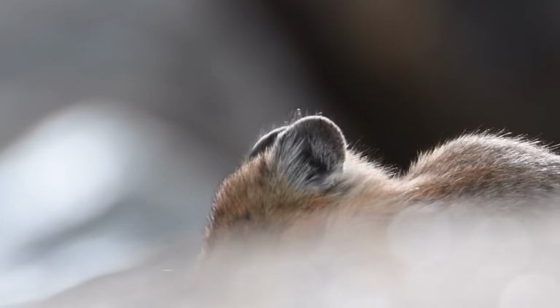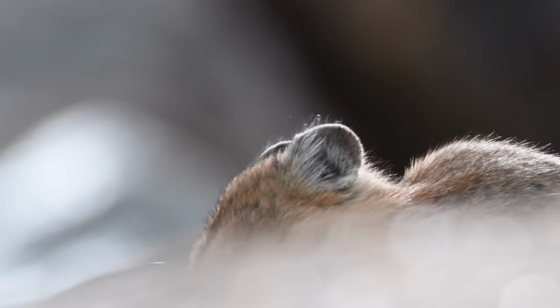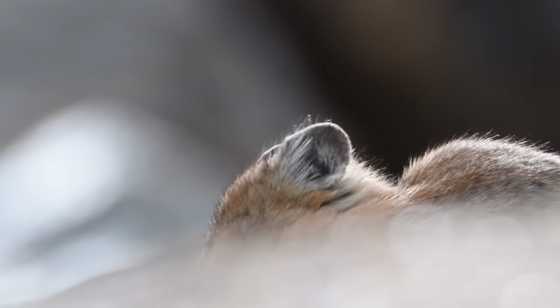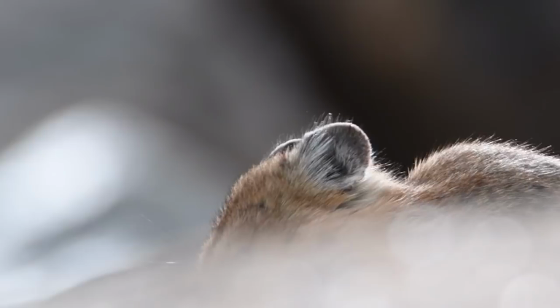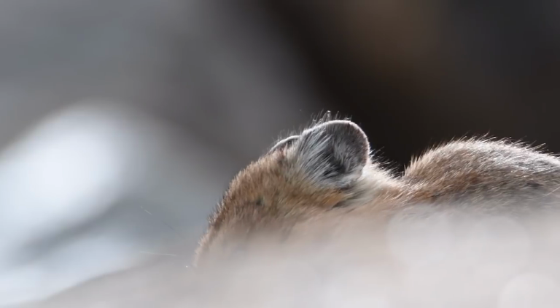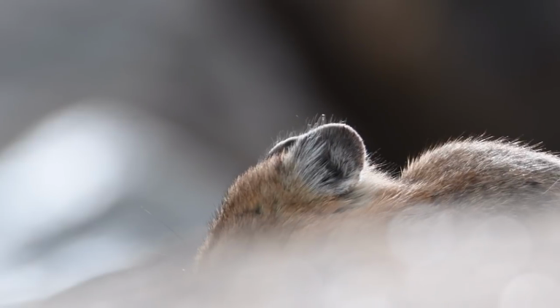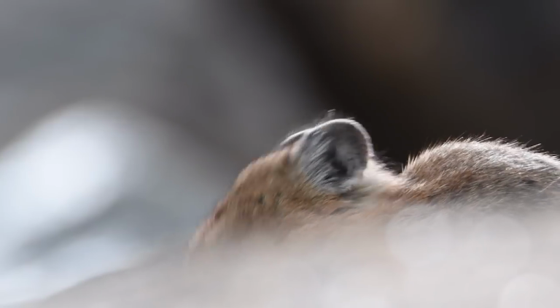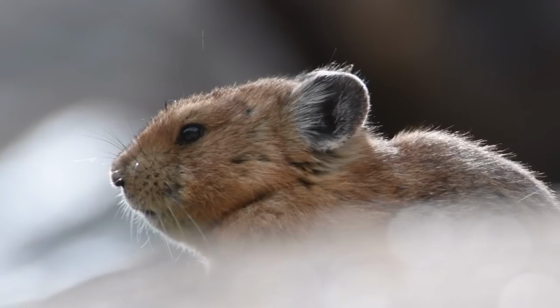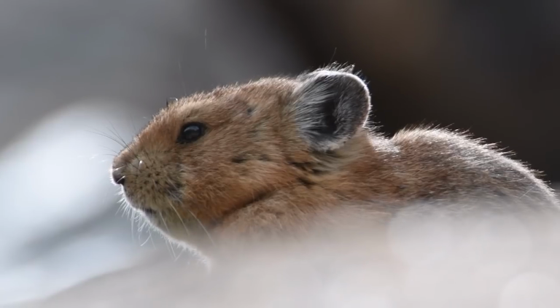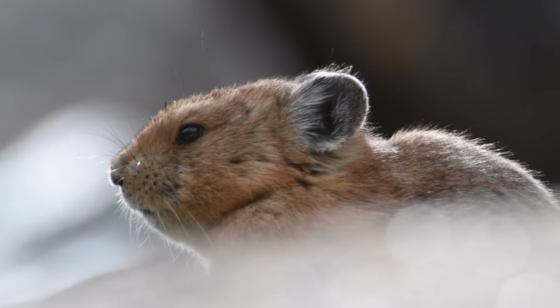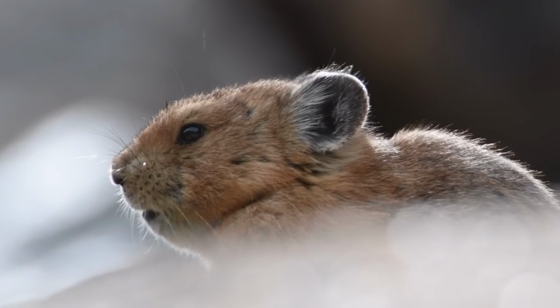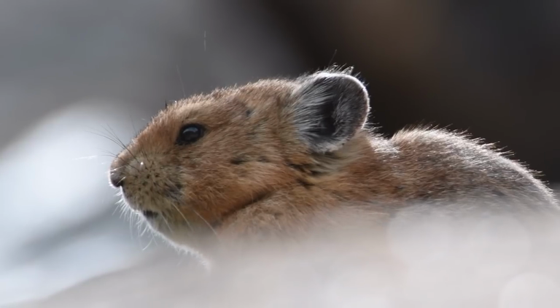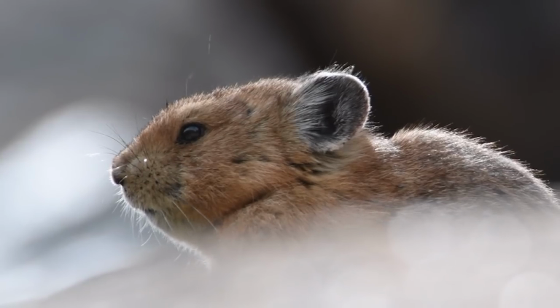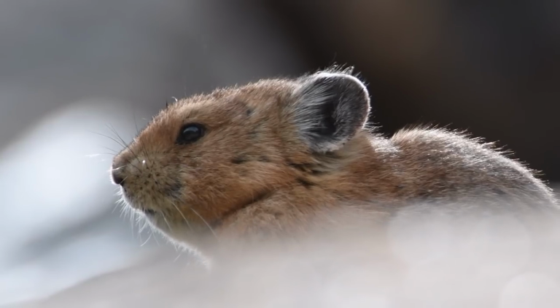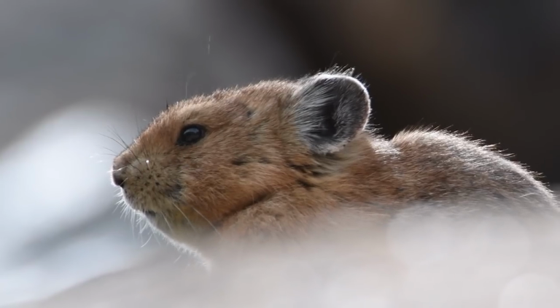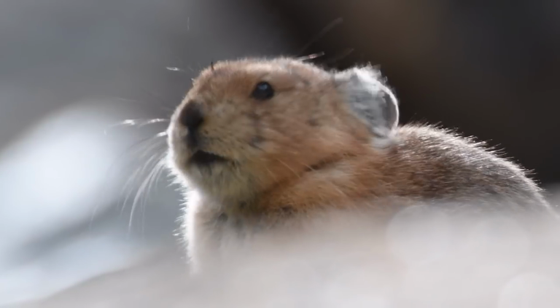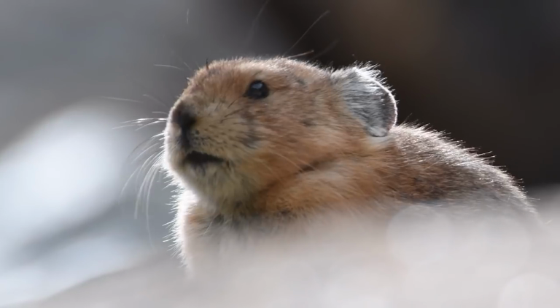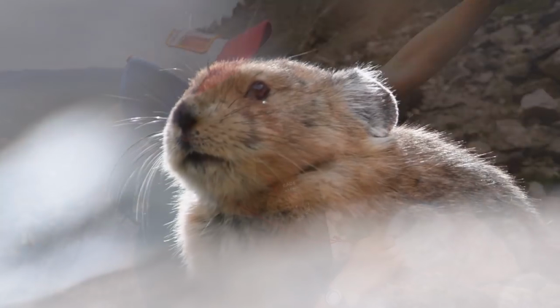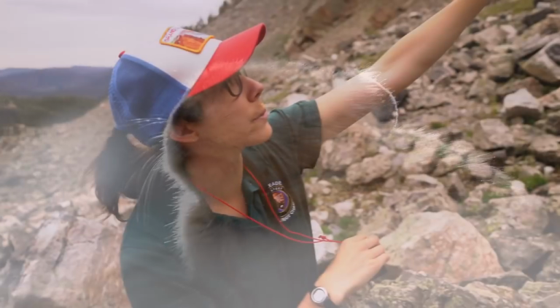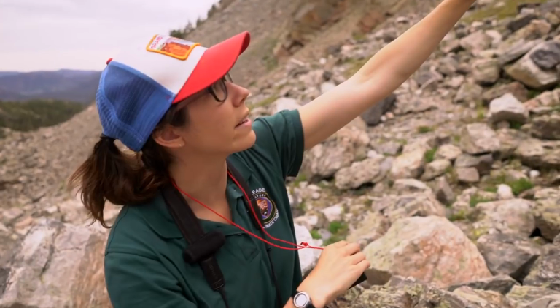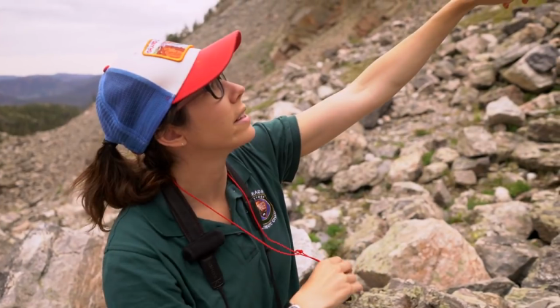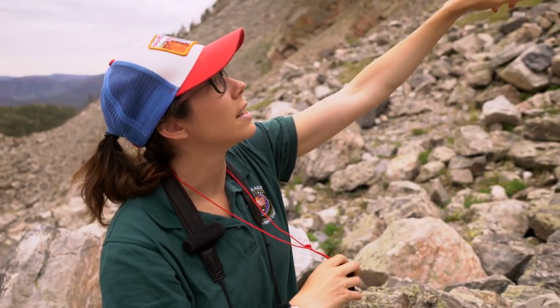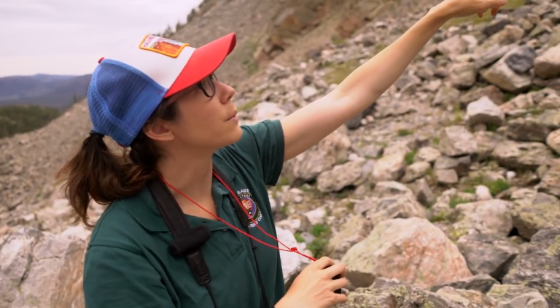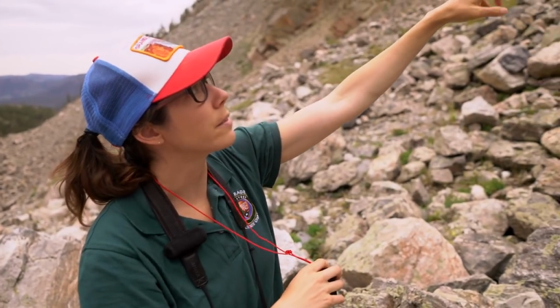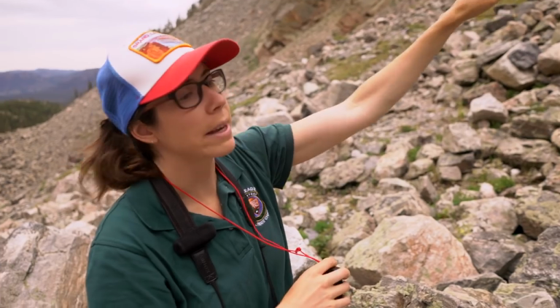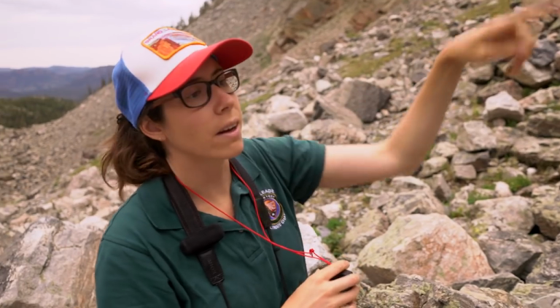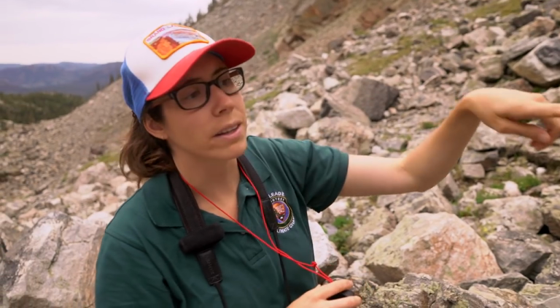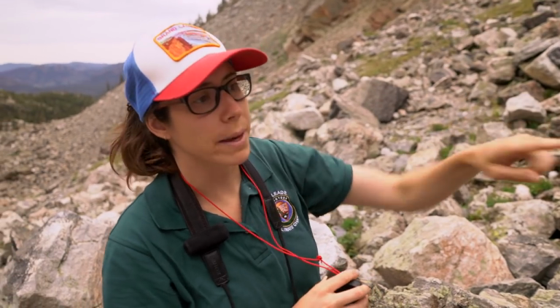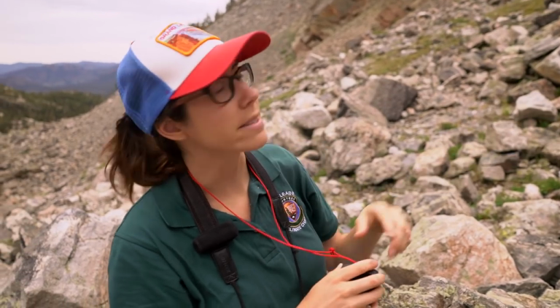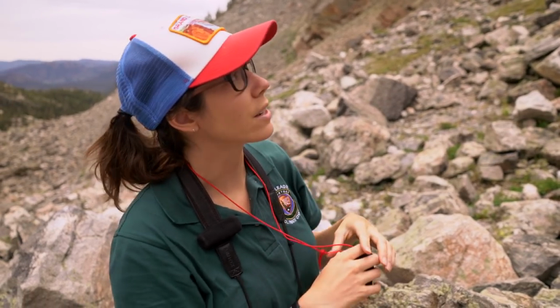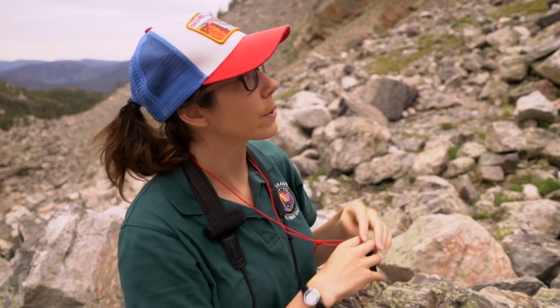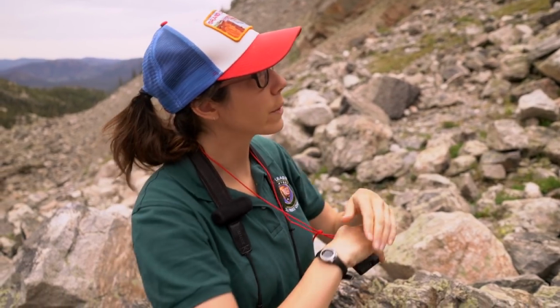We just heard a pika call in this general direction up on the side — and I see one as well. So we have a pika call and a pika sighting to record.